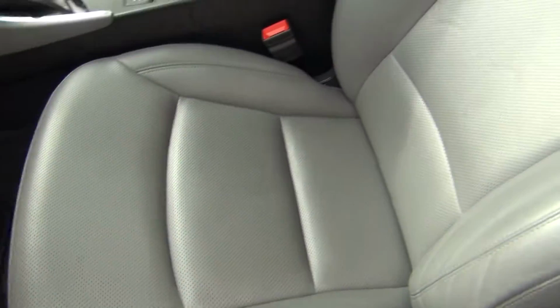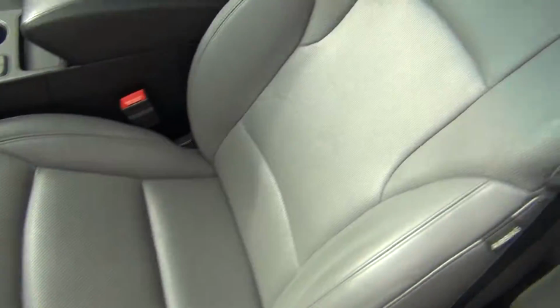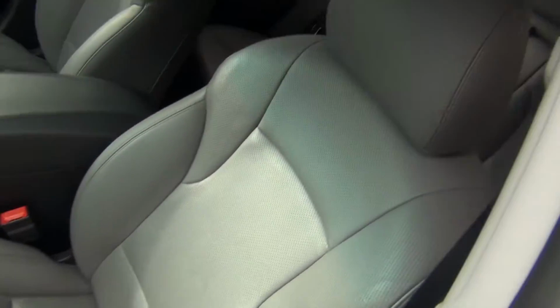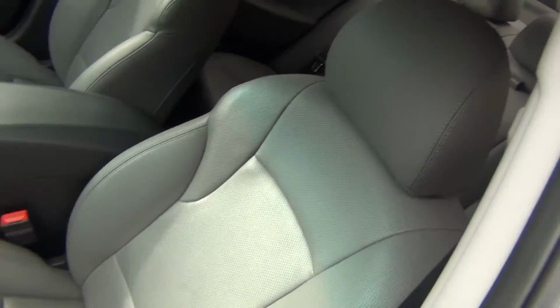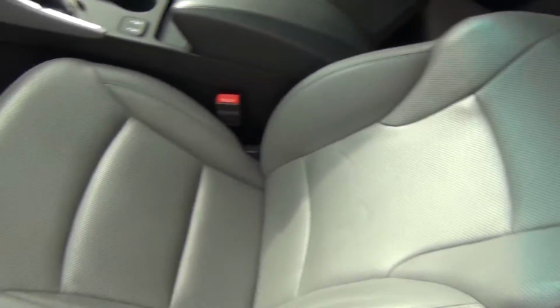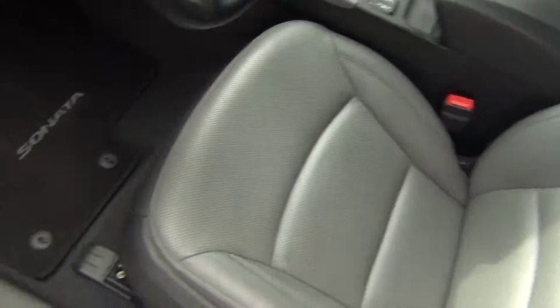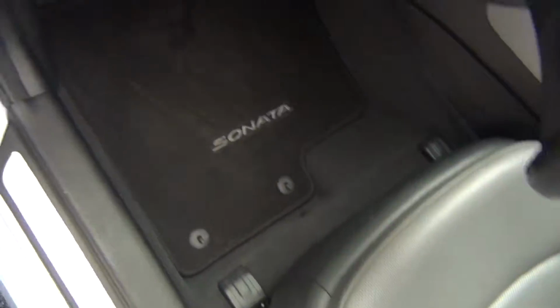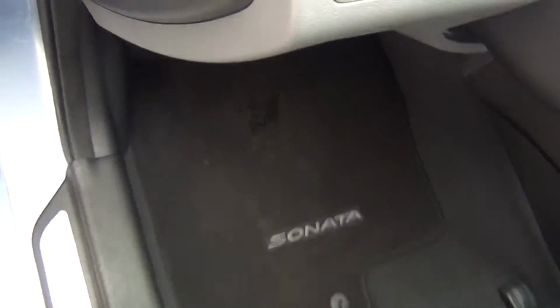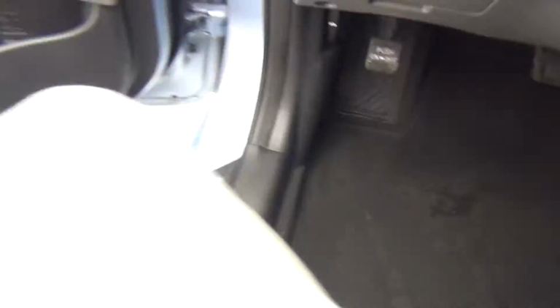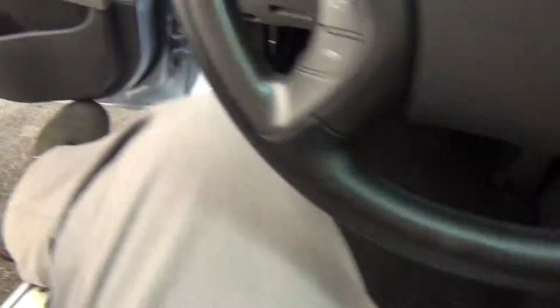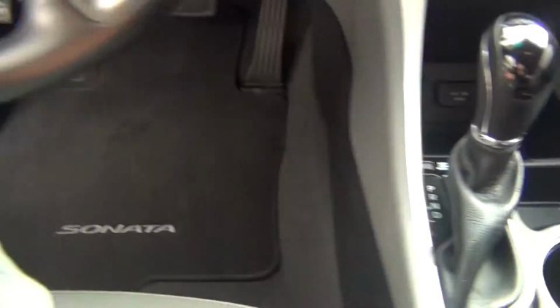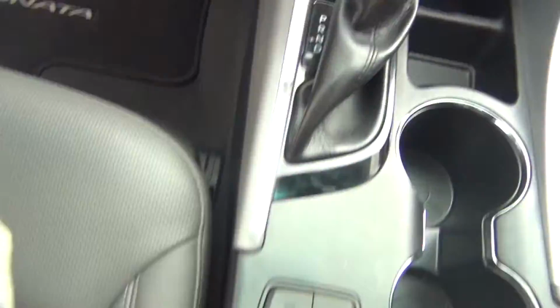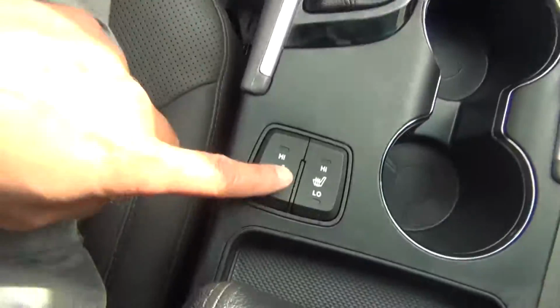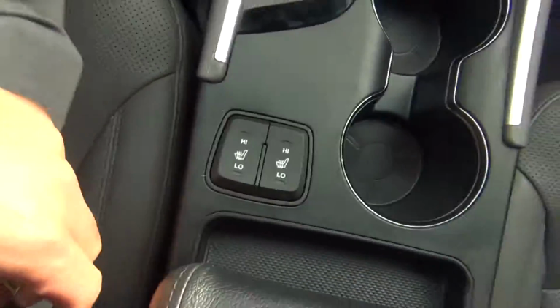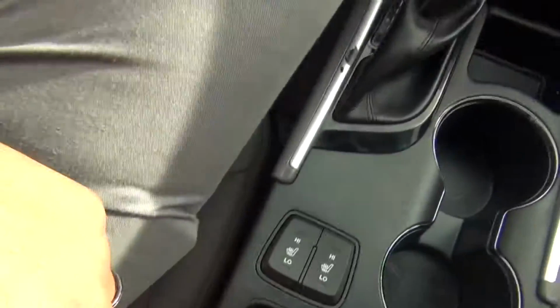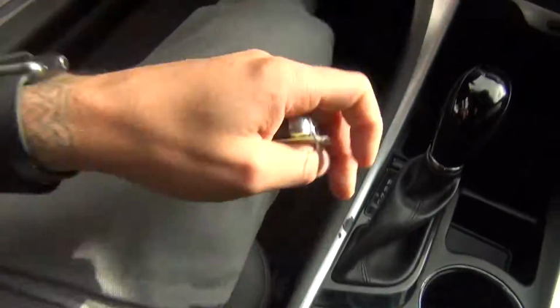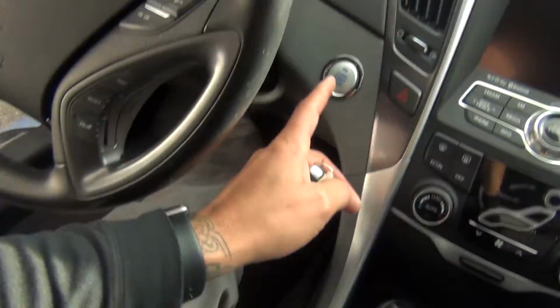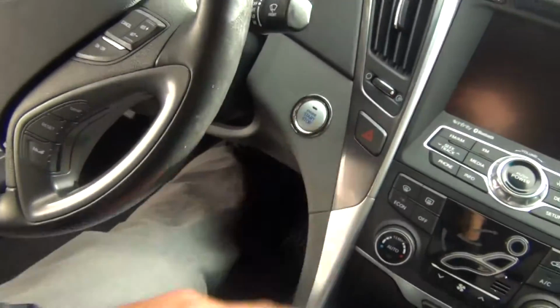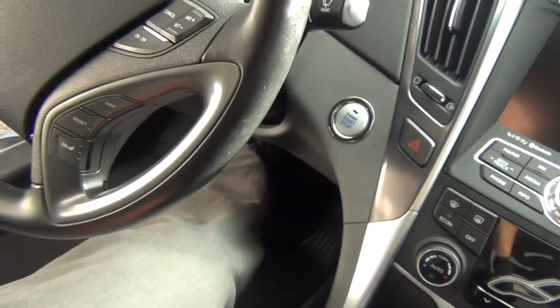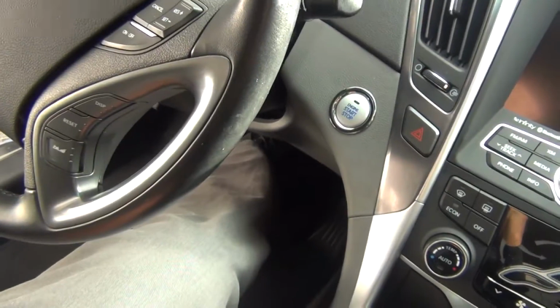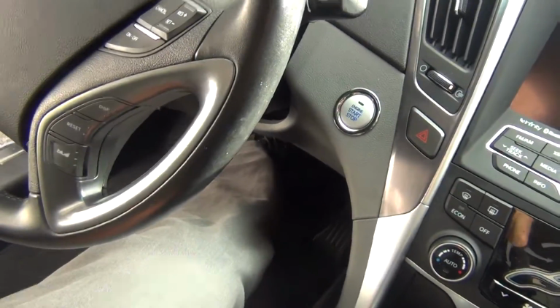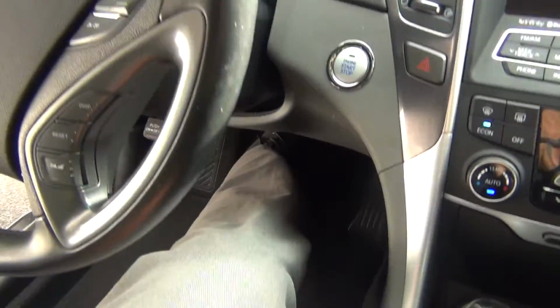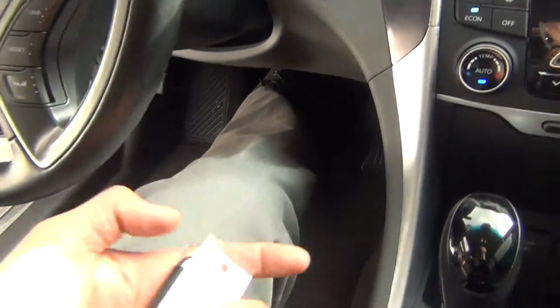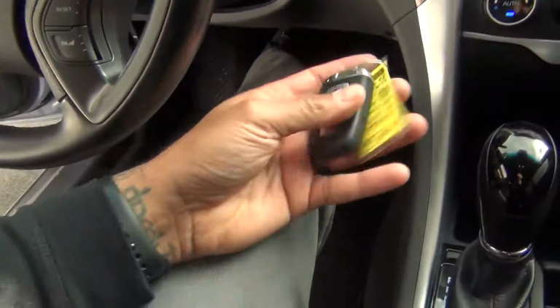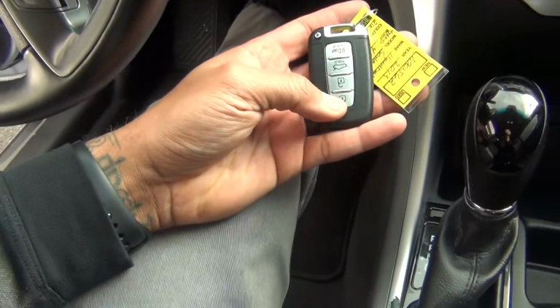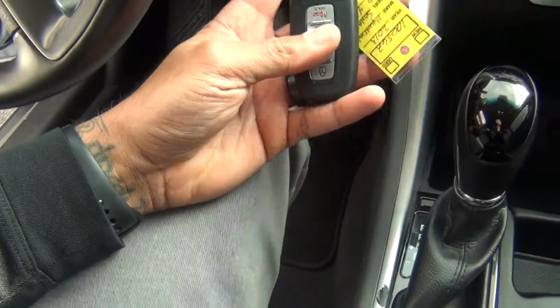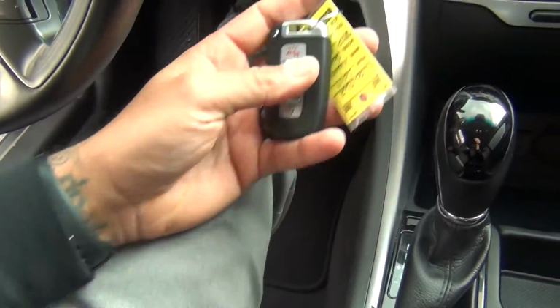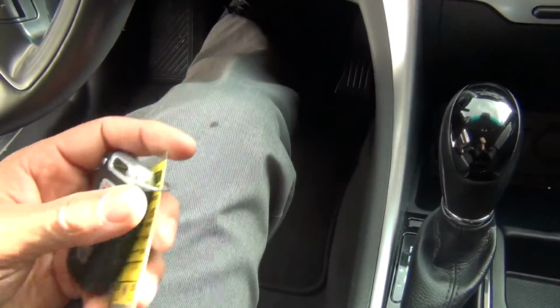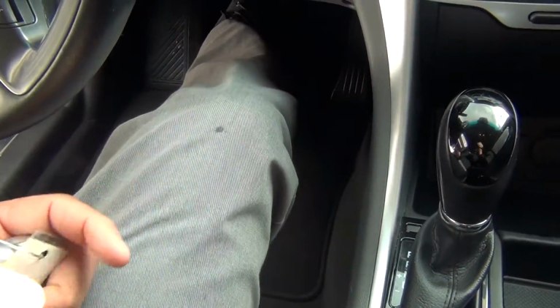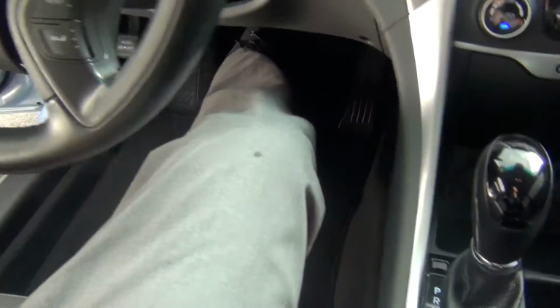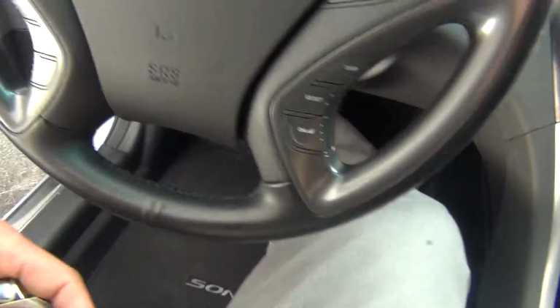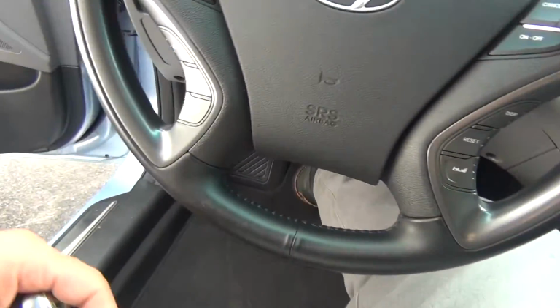You've also got your power seats with lumbar support. The leather is in excellent shape — there's no rips, tears, stains, or burn holes. You can see there your heated leather seats. You've got the push button start, so as long as you've got the key fob inside you just put your foot on the brake, push the button, and it starts right up.